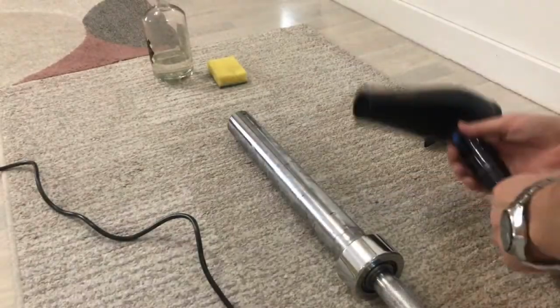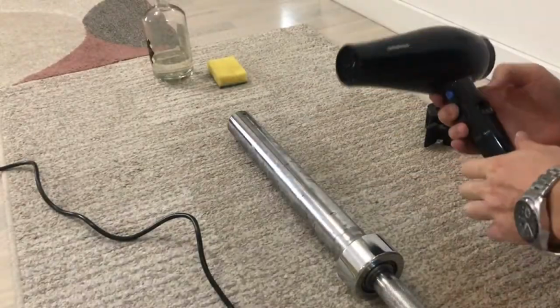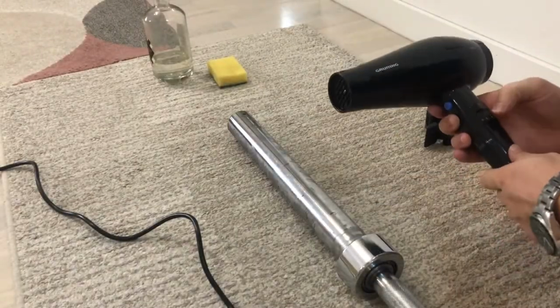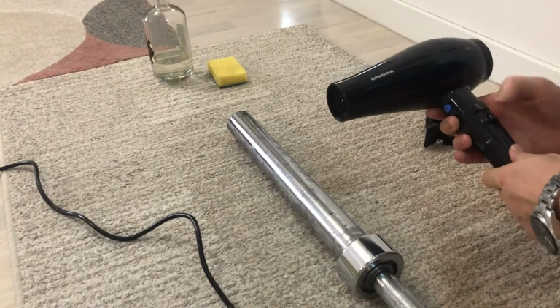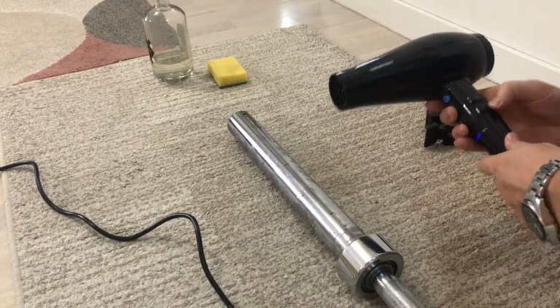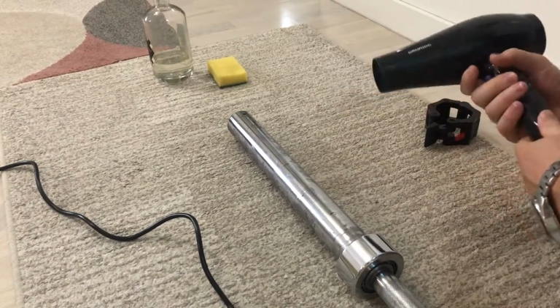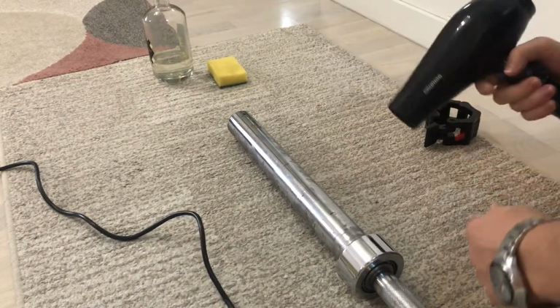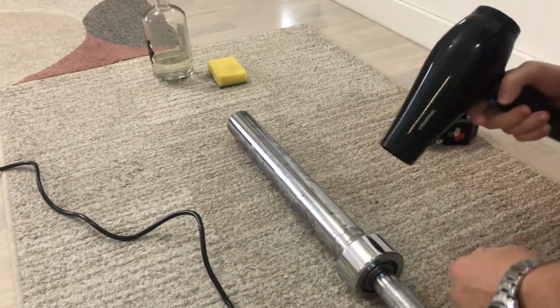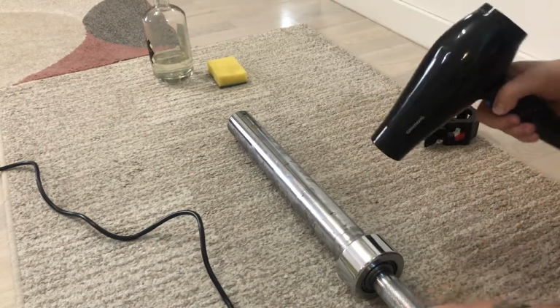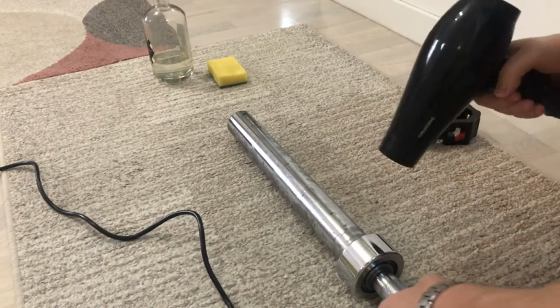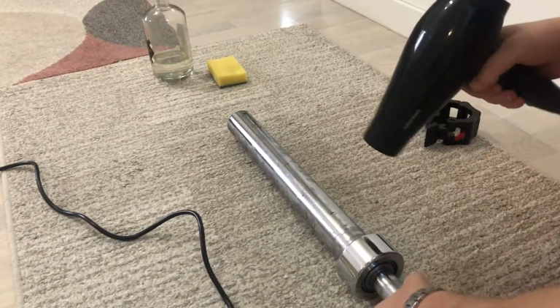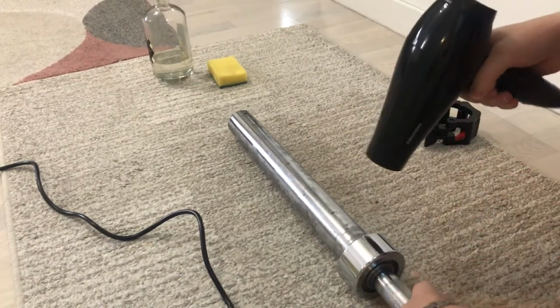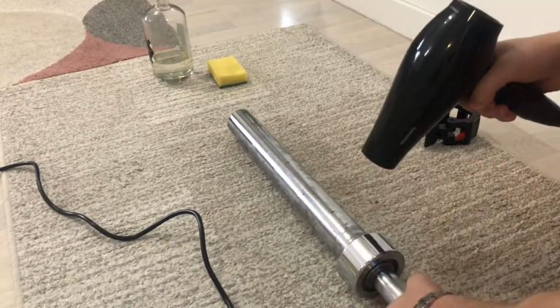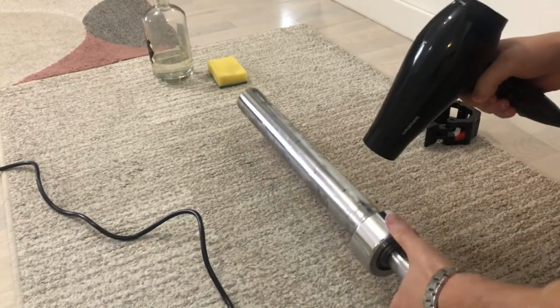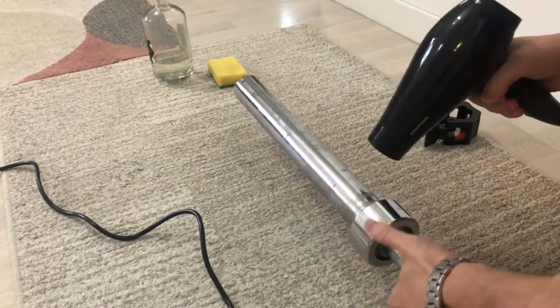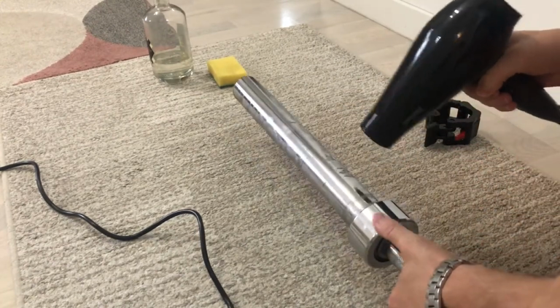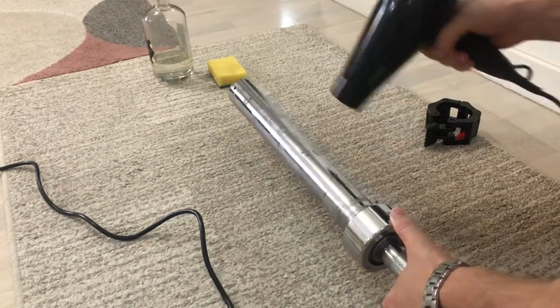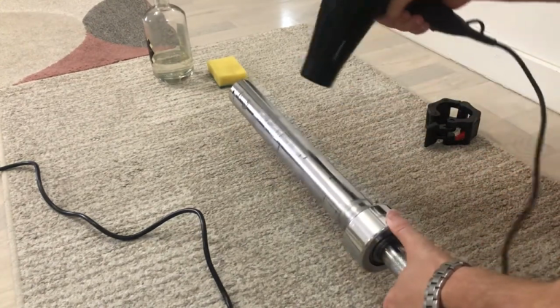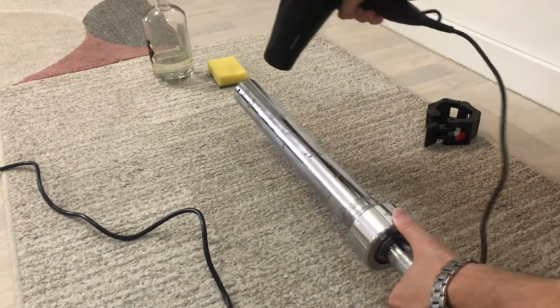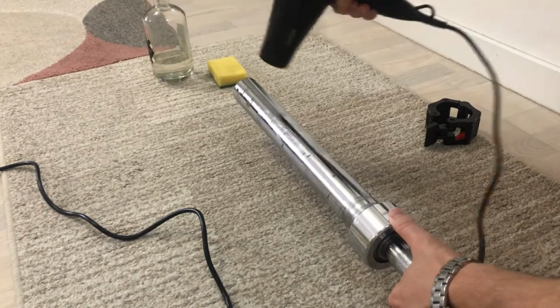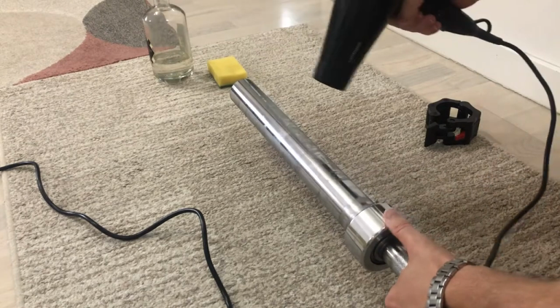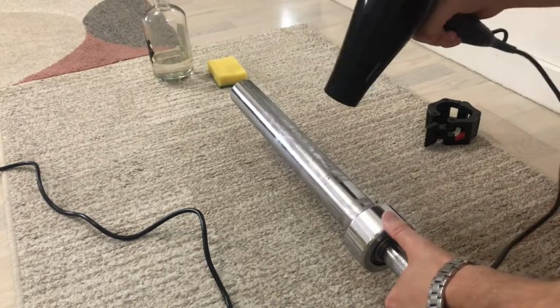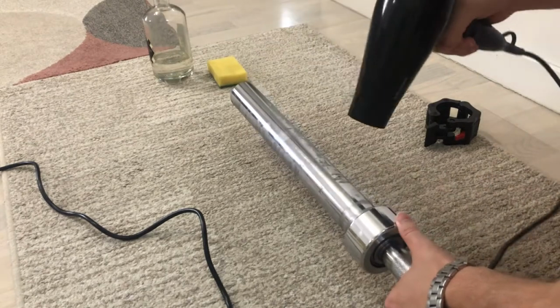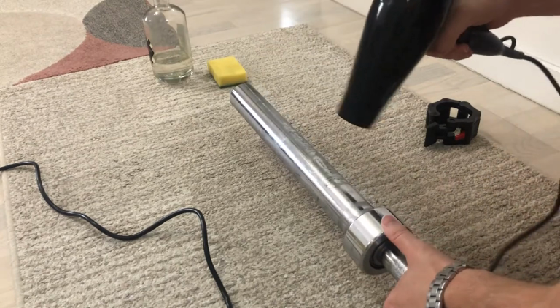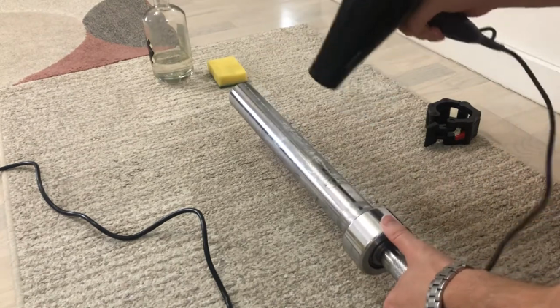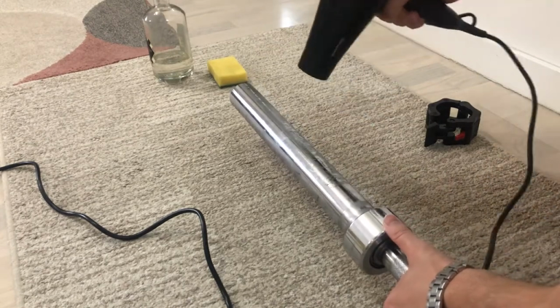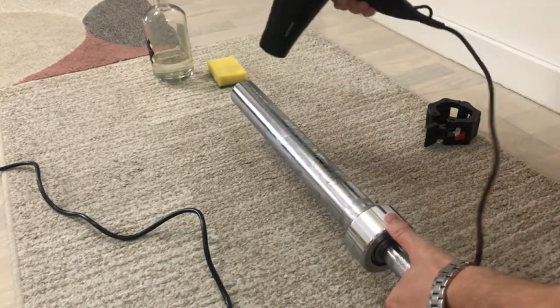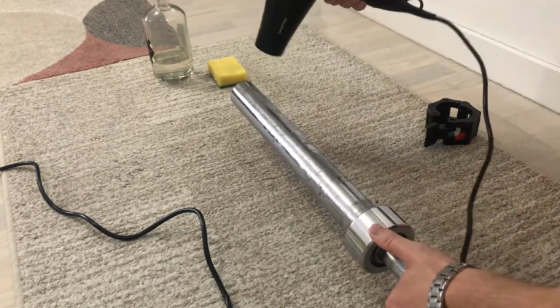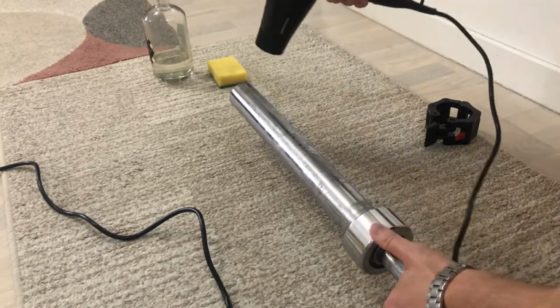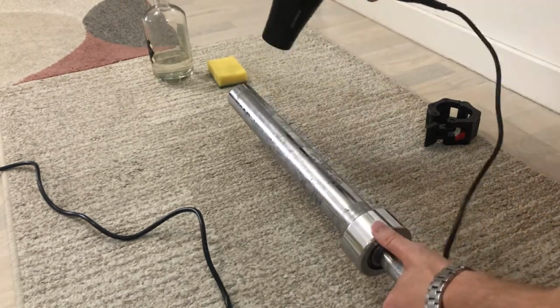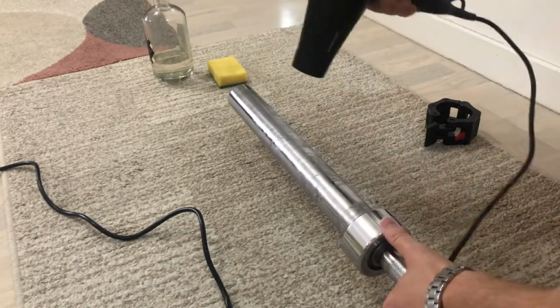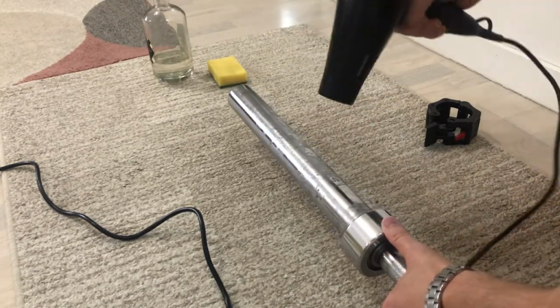So we are going to experiment with two different methods for removing the sticky glue. The first method that we are going to try is with medical alcohol.